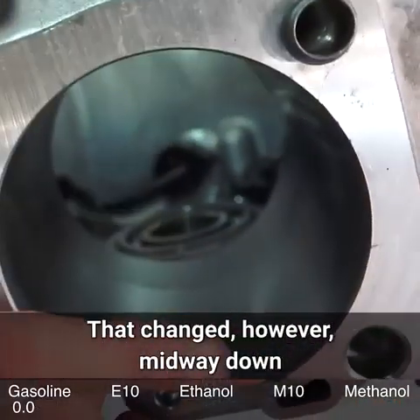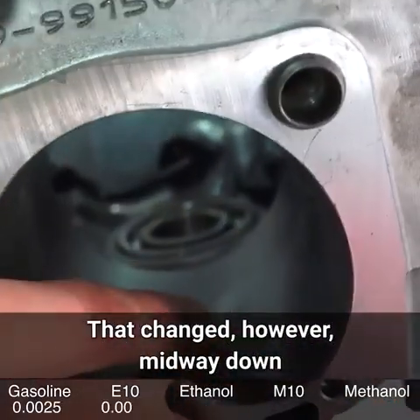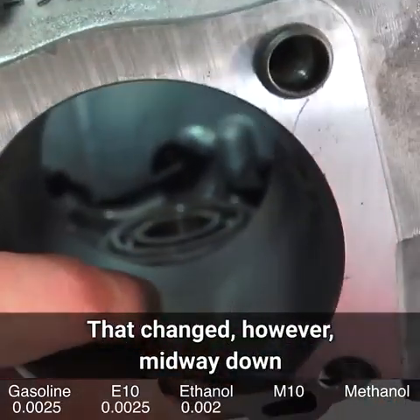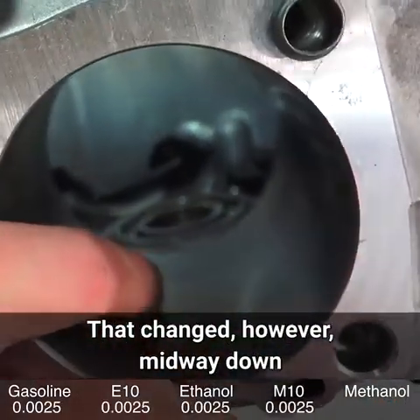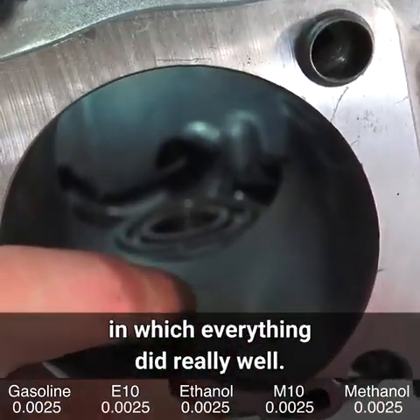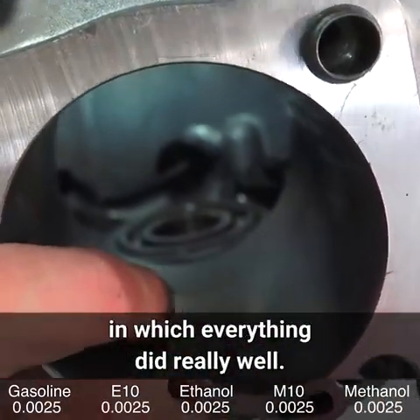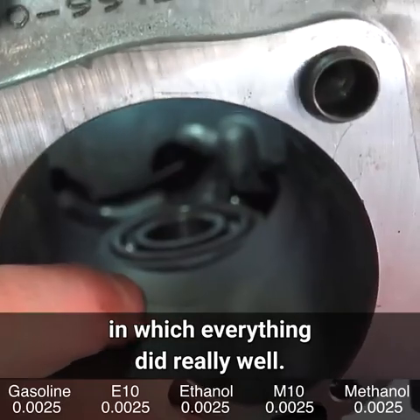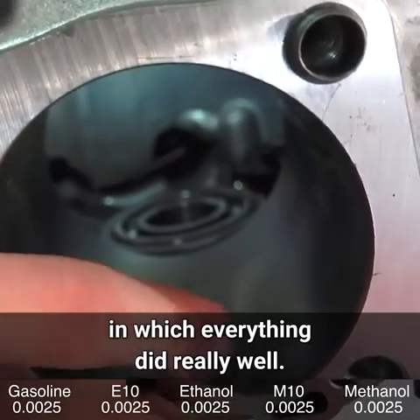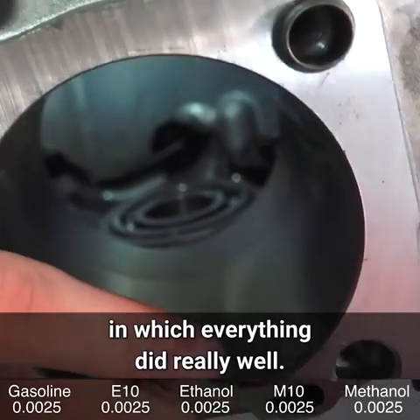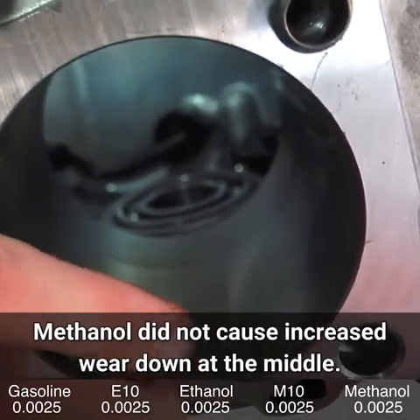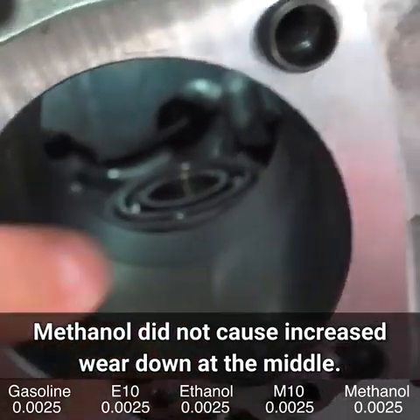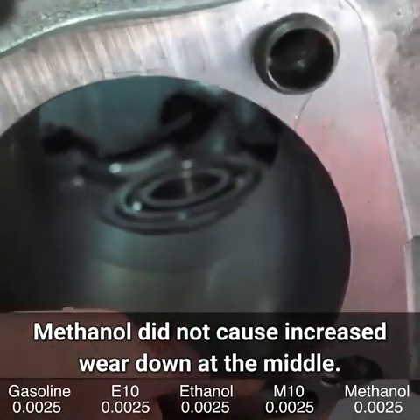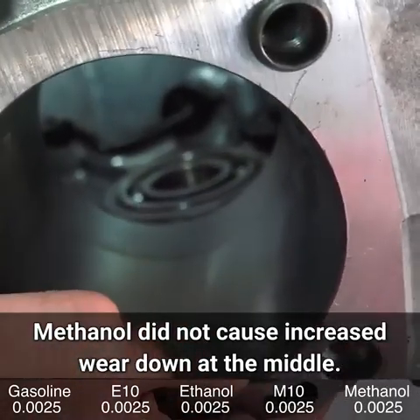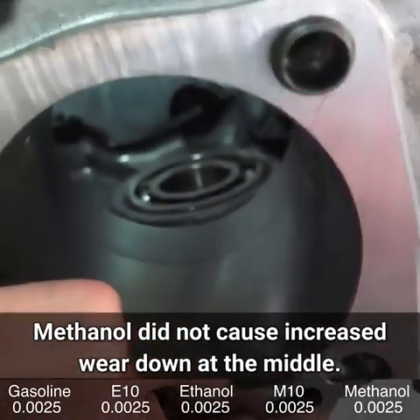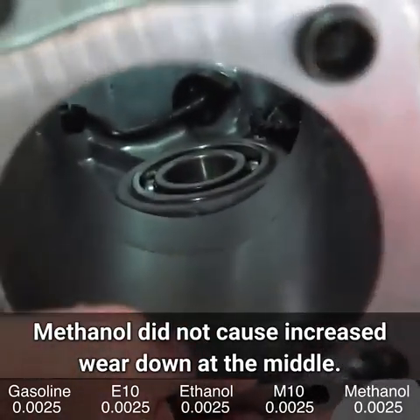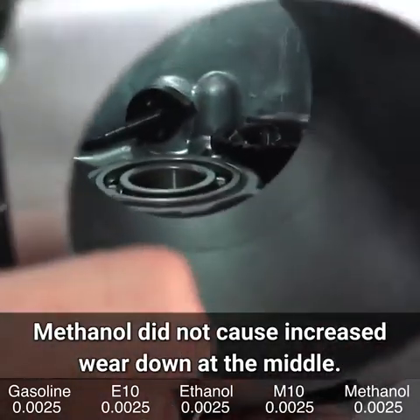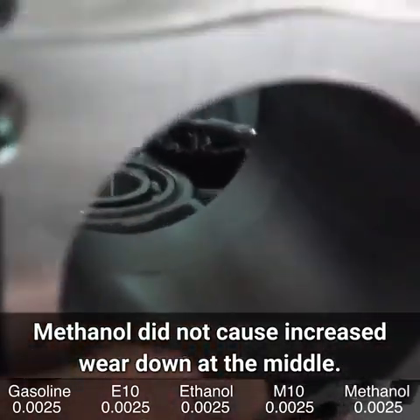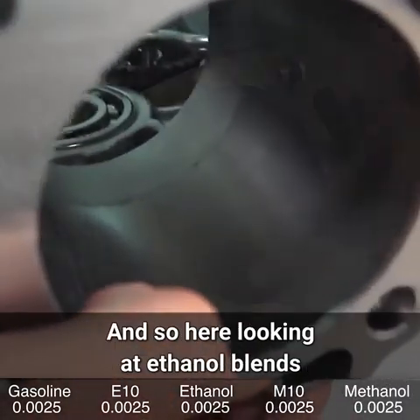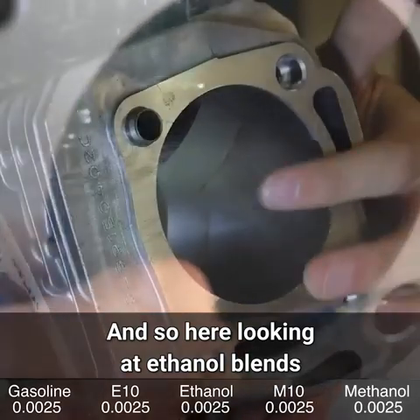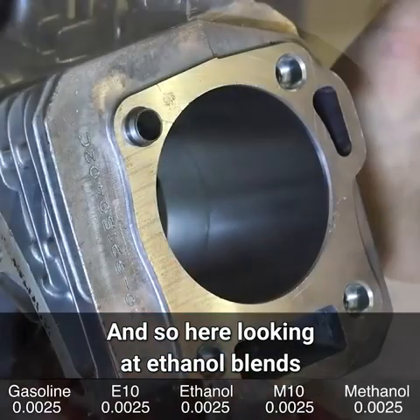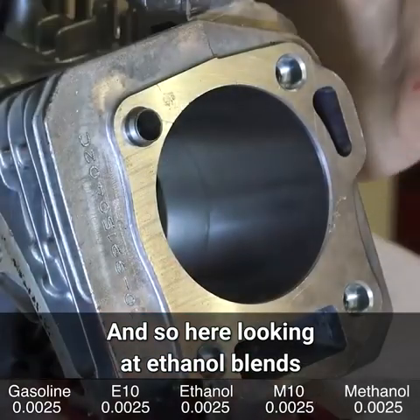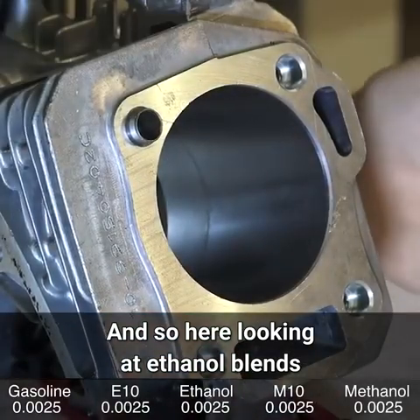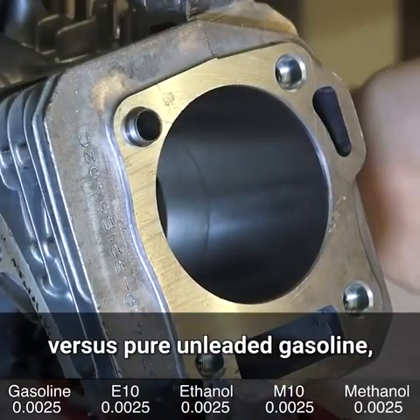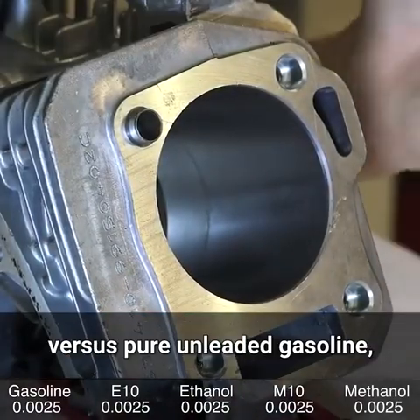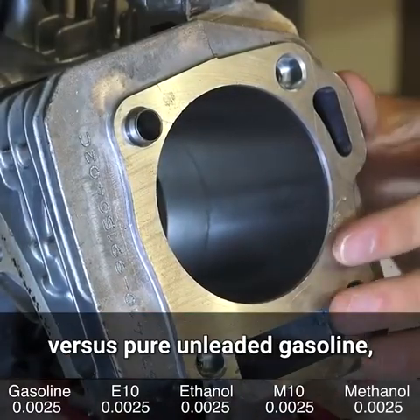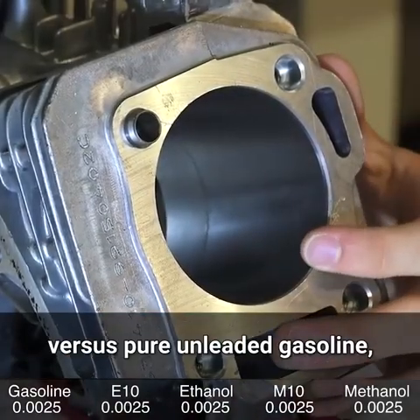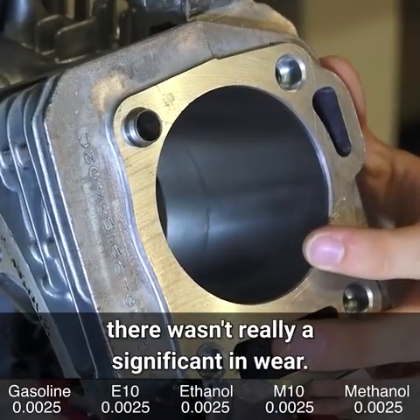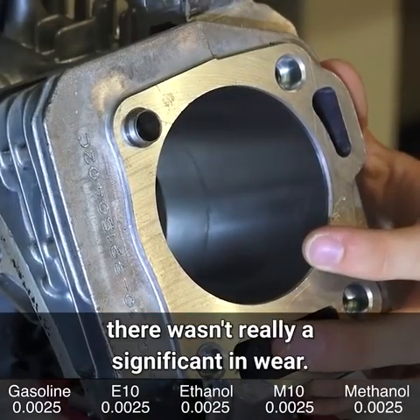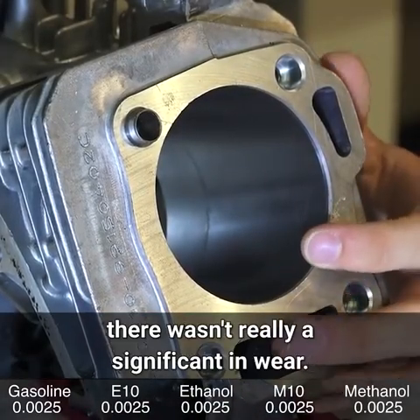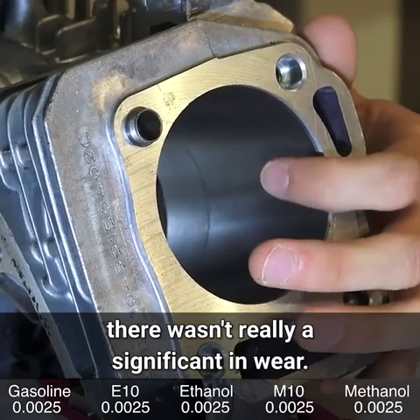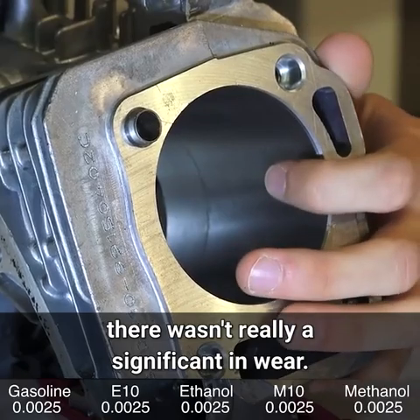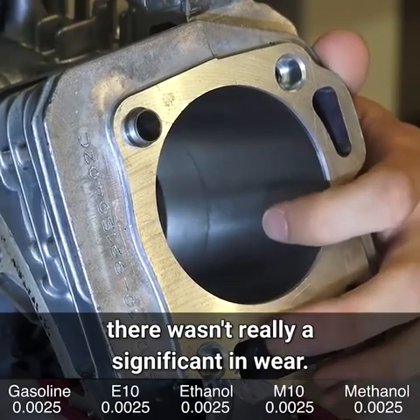That changed midway down the bore, where everything did really well — methanol did not cause increased wear at the middle. Looking at ethanol blends versus pure unleaded gasoline, there wasn't really a significant difference in wear.